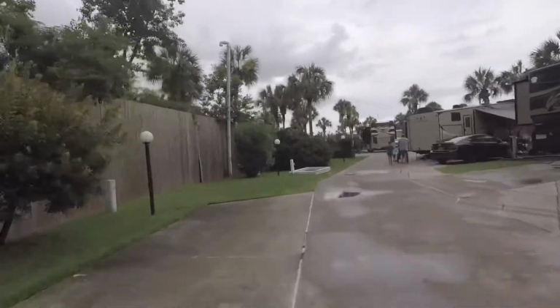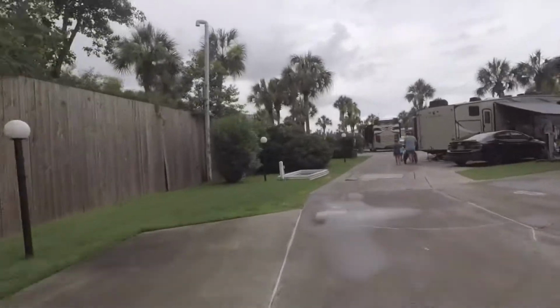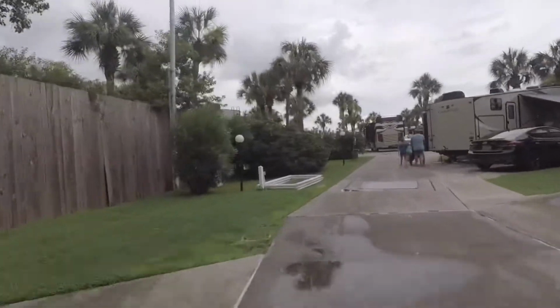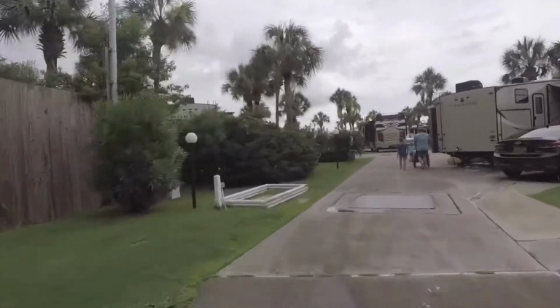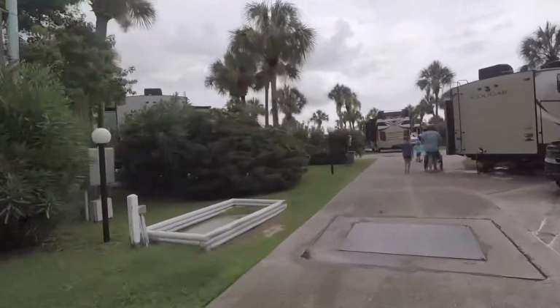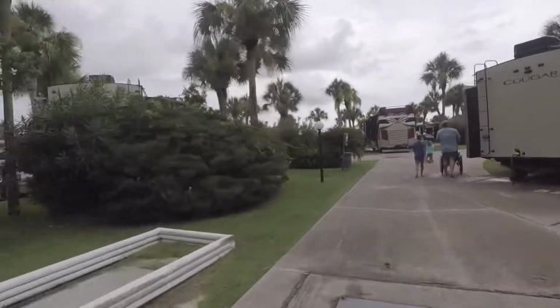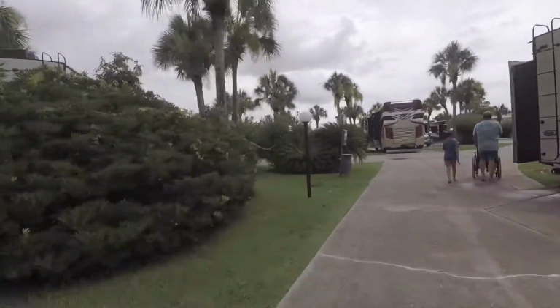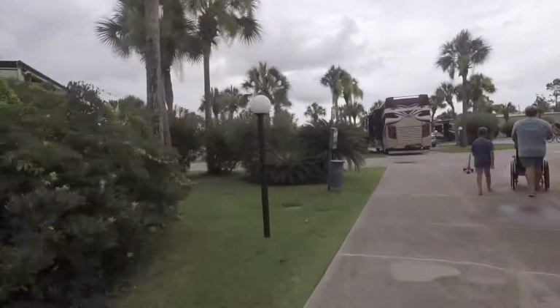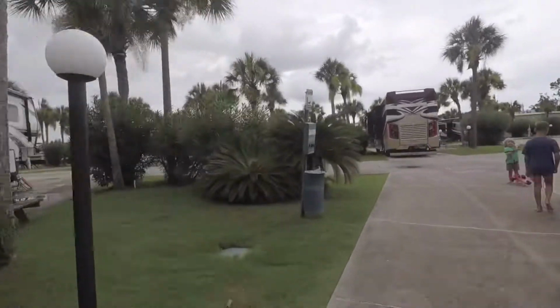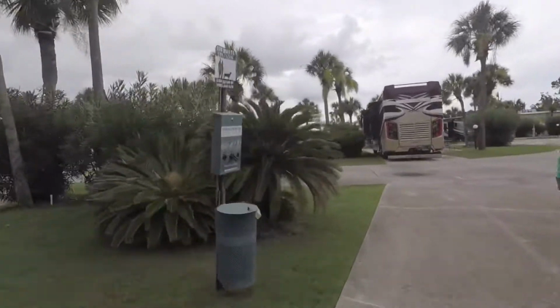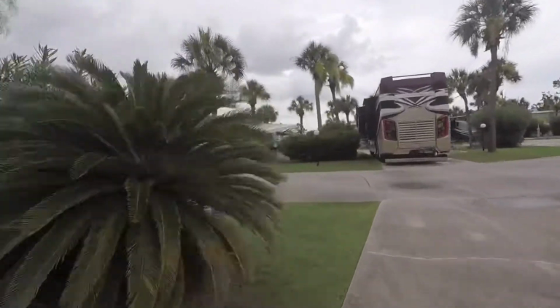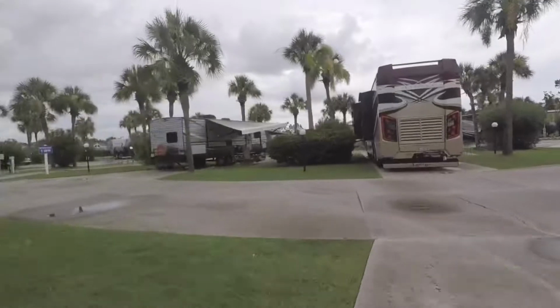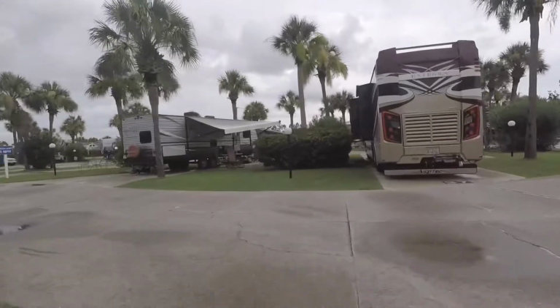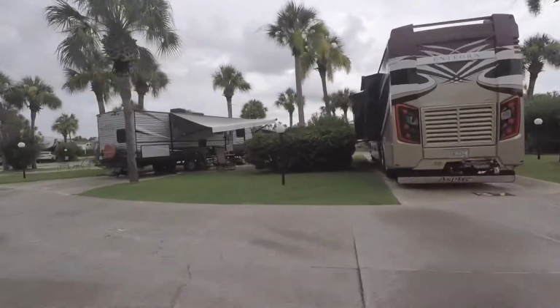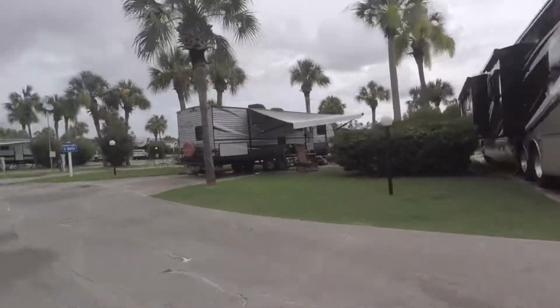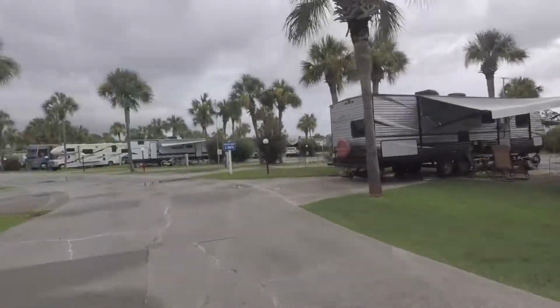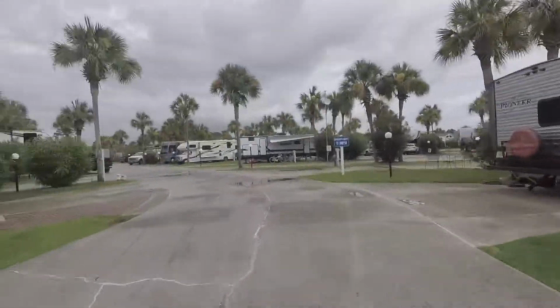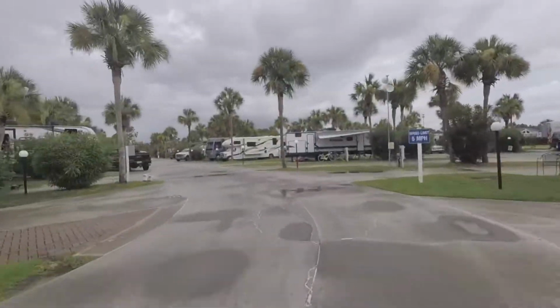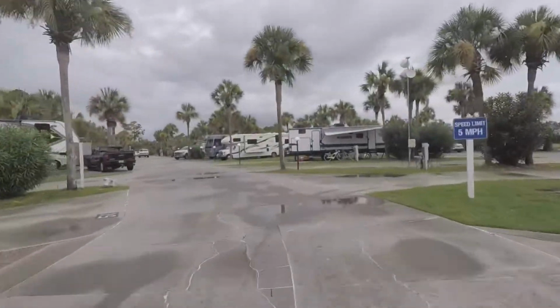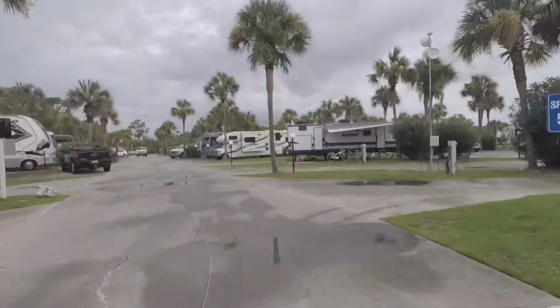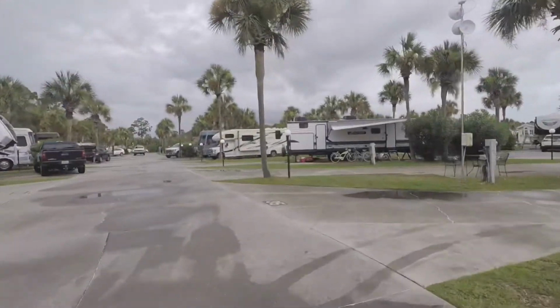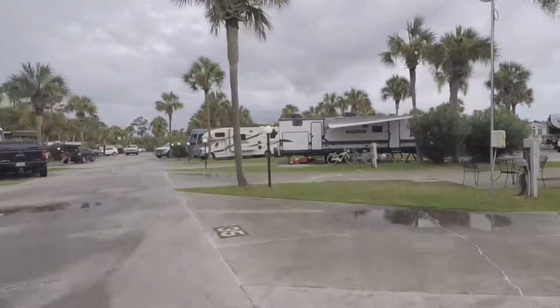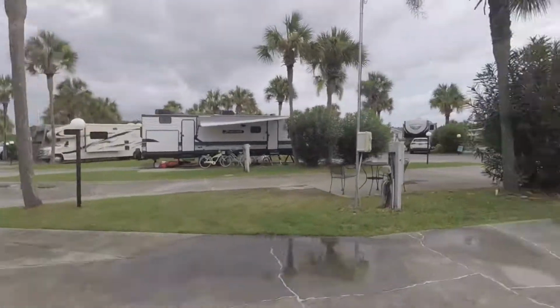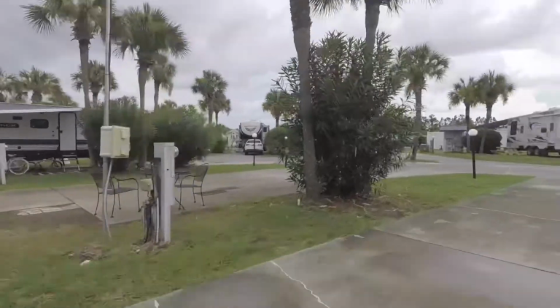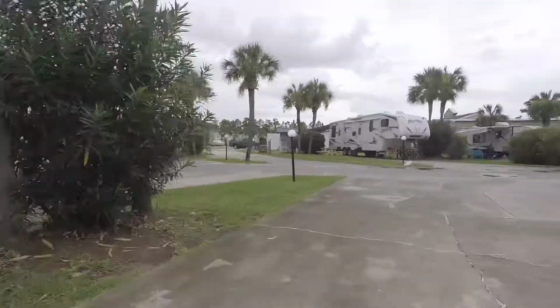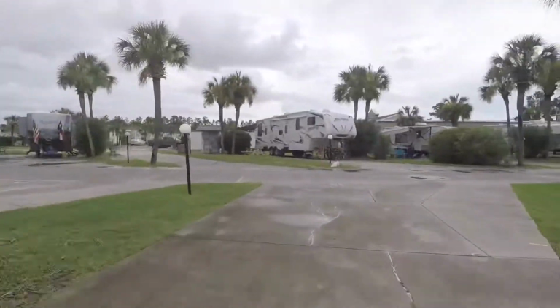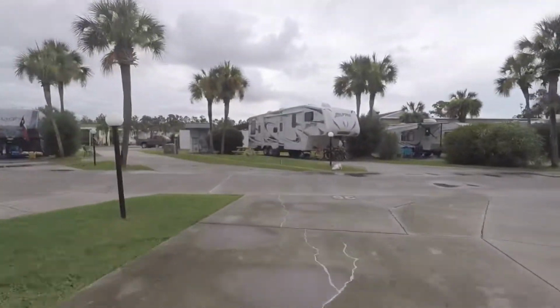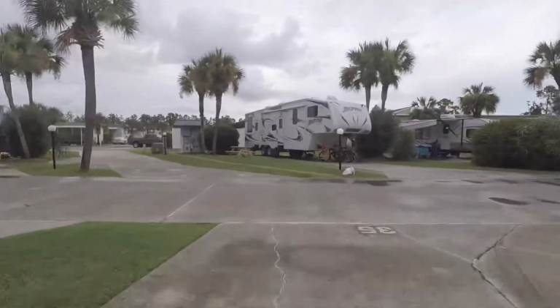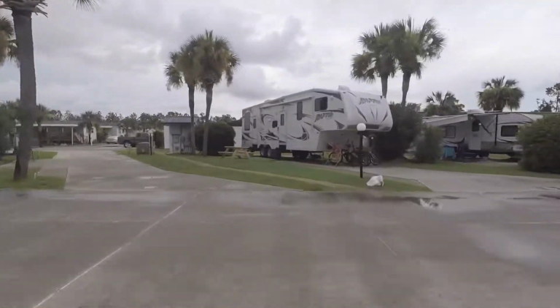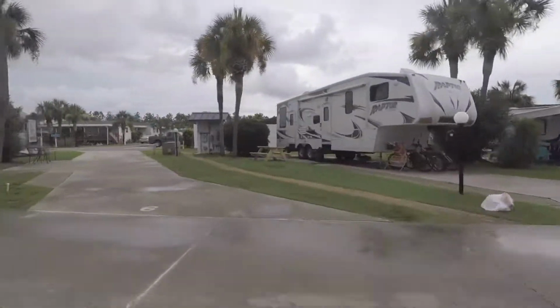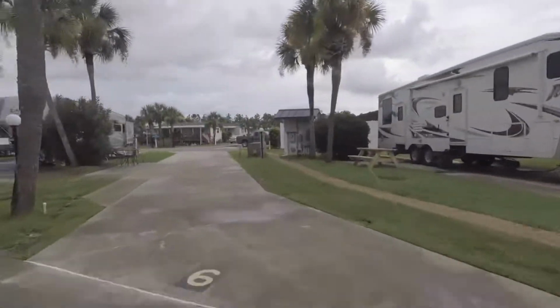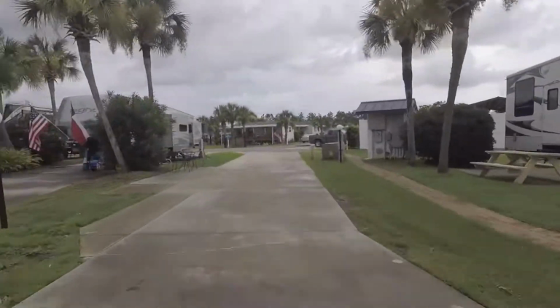Overall, this RV resort was very nice and I would give it a 4 out of 5 star rating. Thank you. Don't forget to like and subscribe so you can see more campground content.